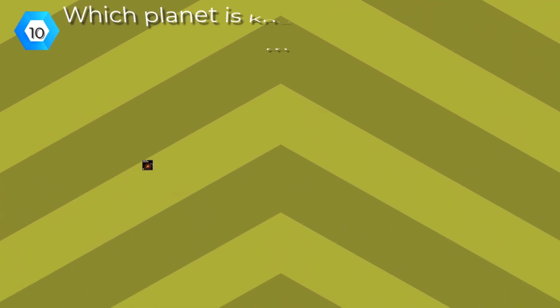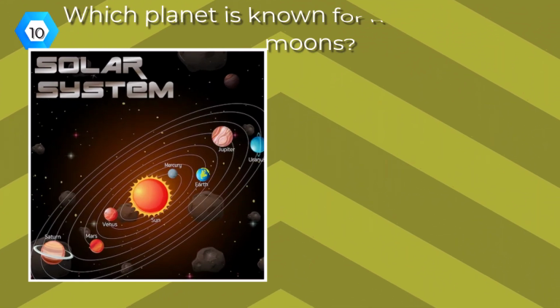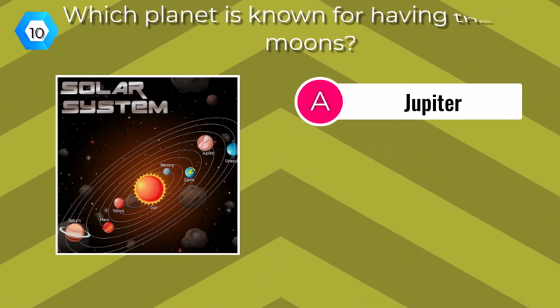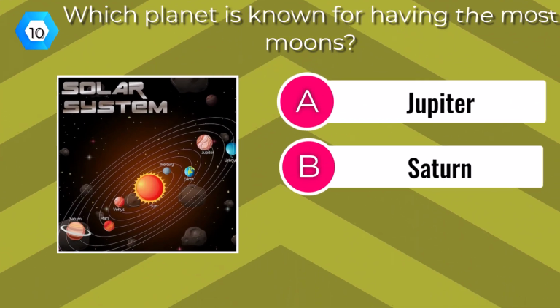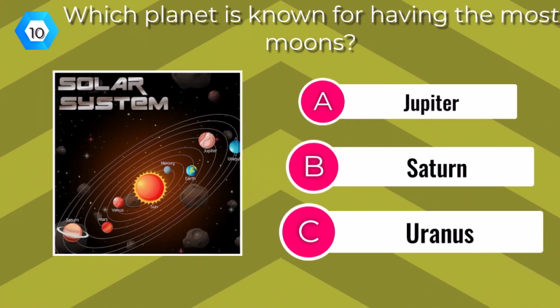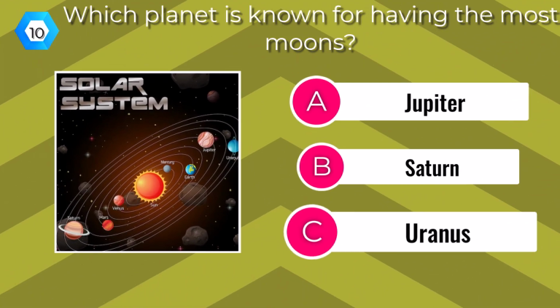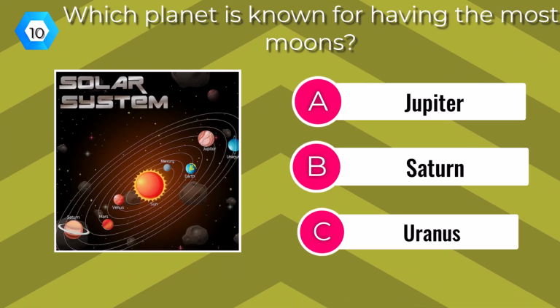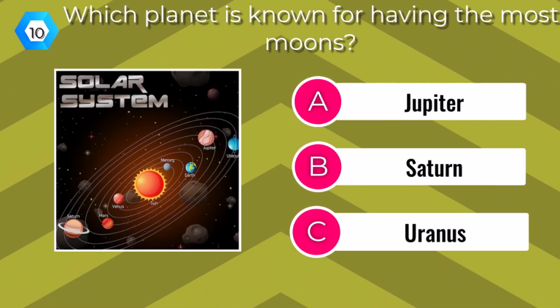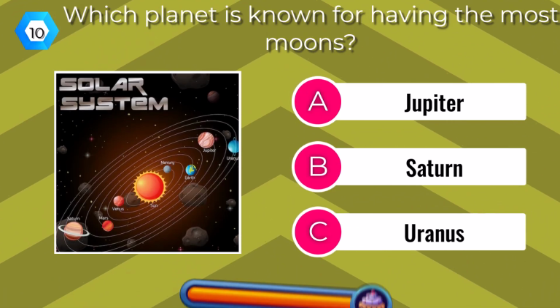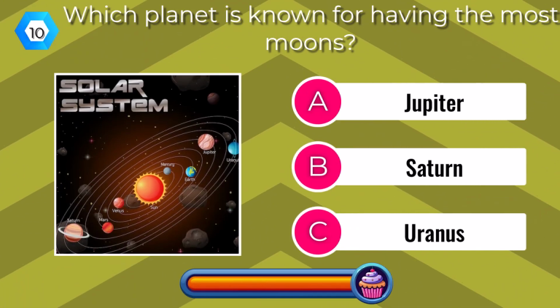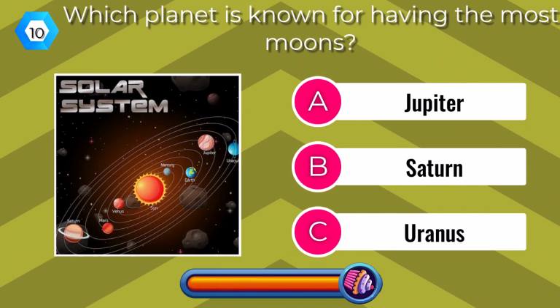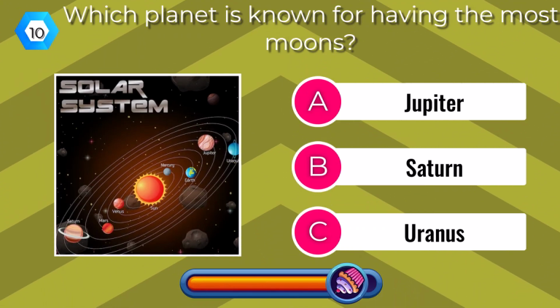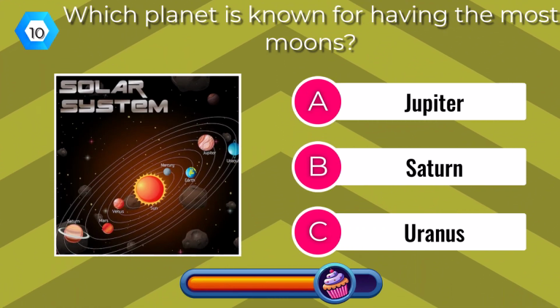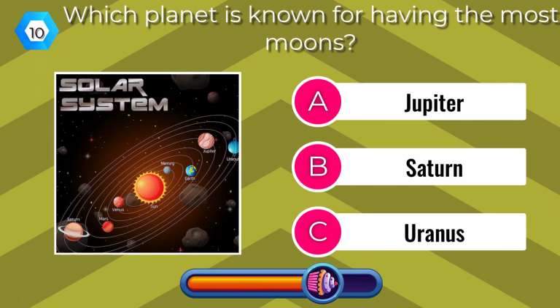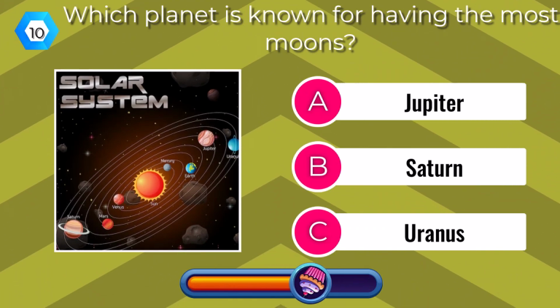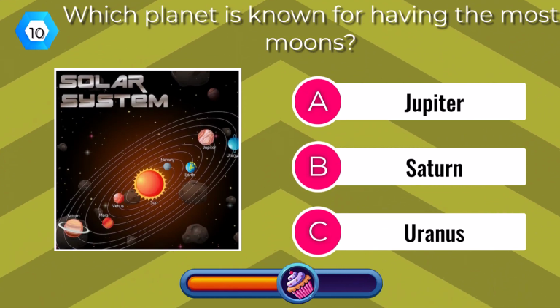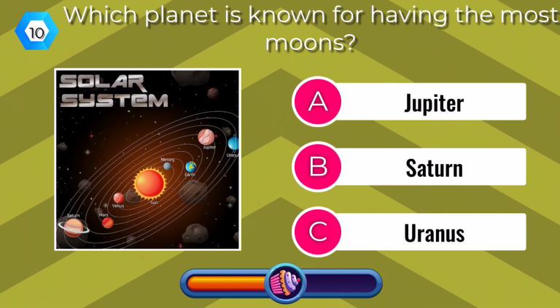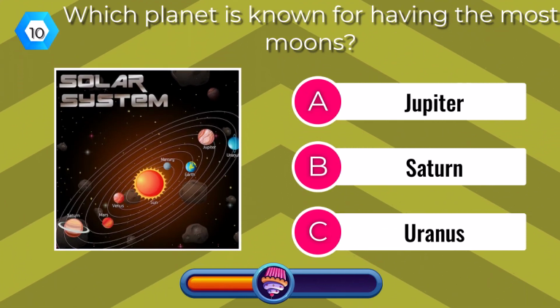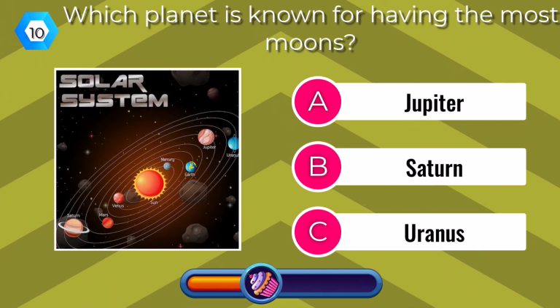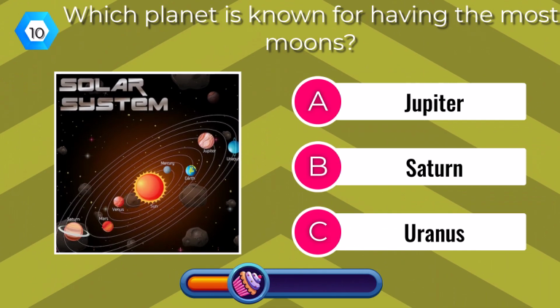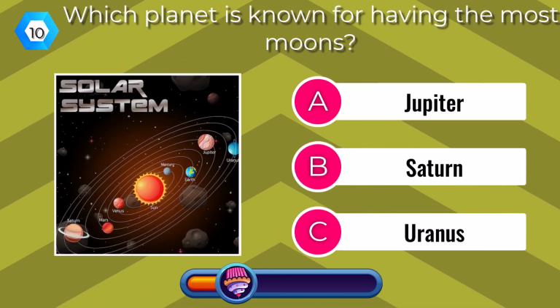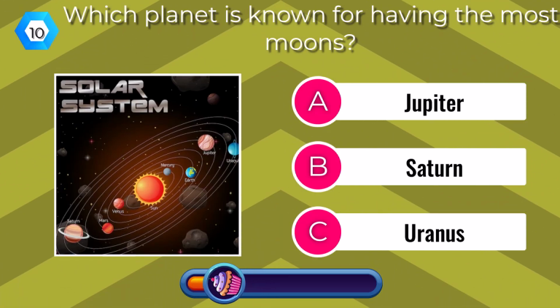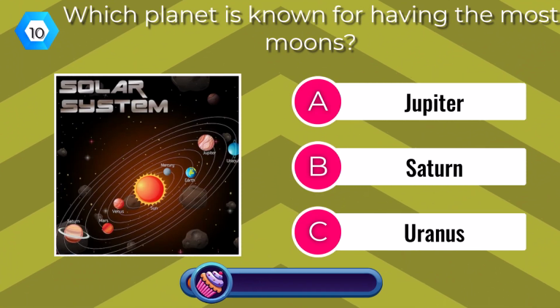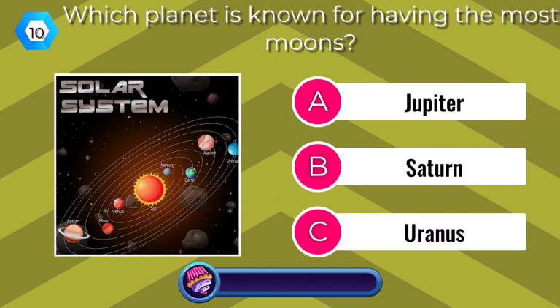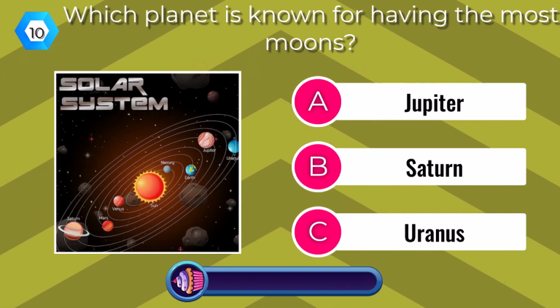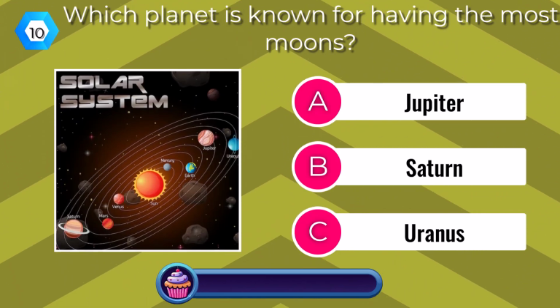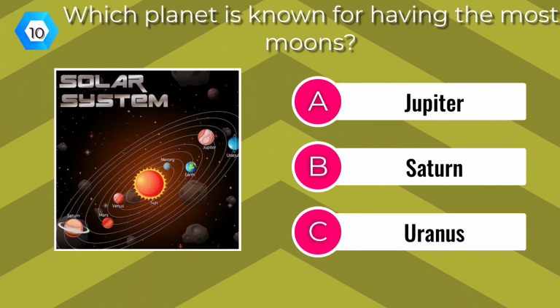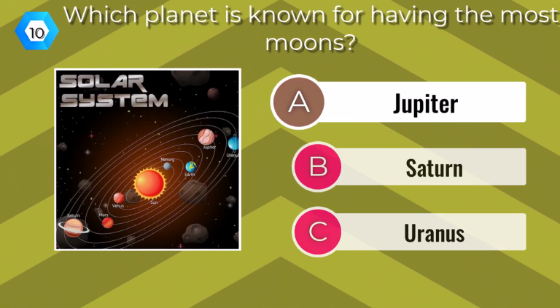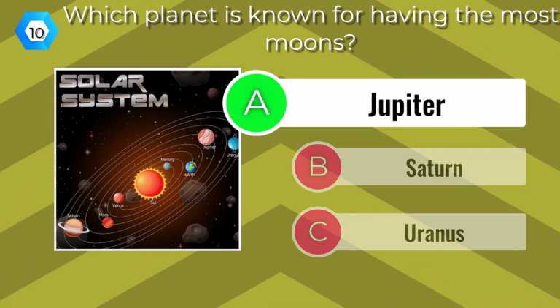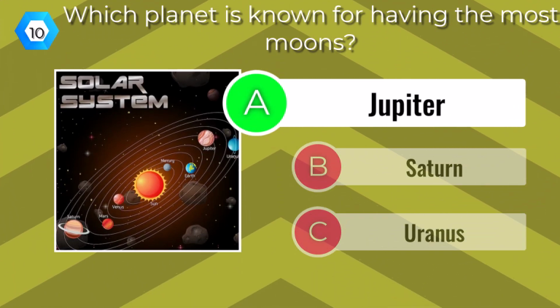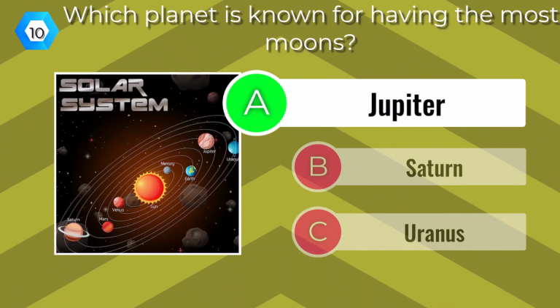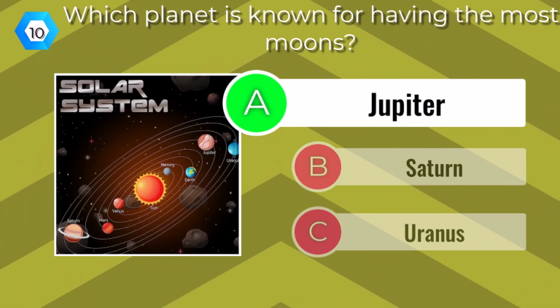Which planet is known for having the most moons? Jupiter.